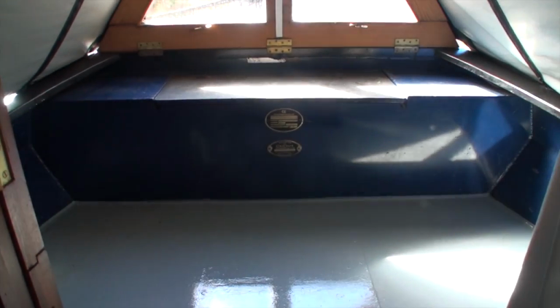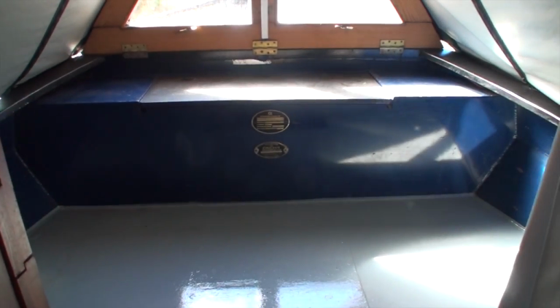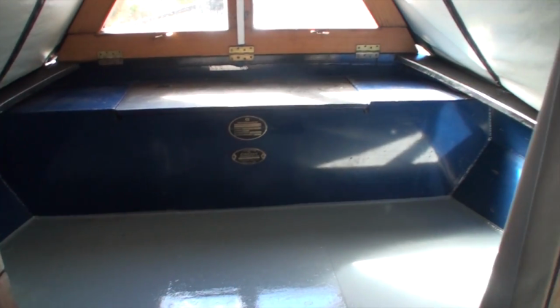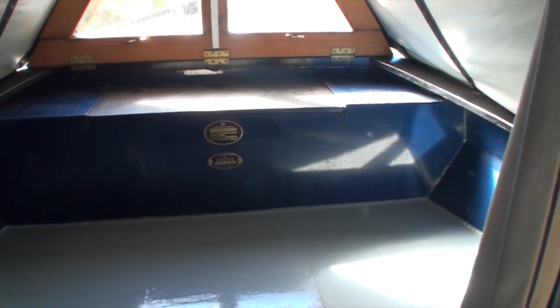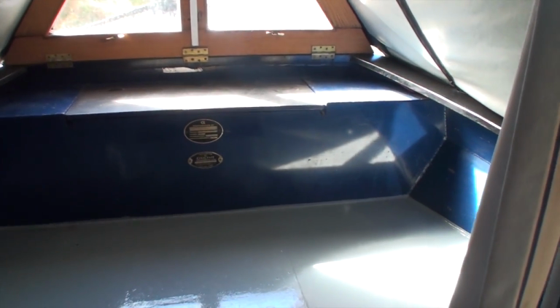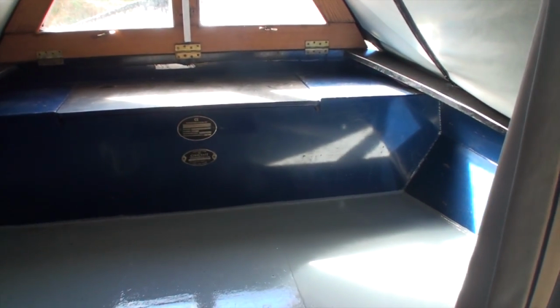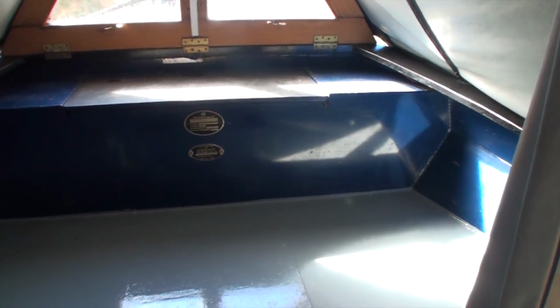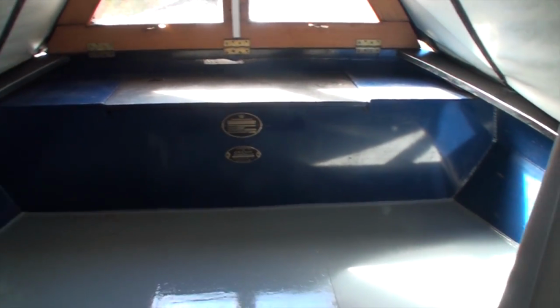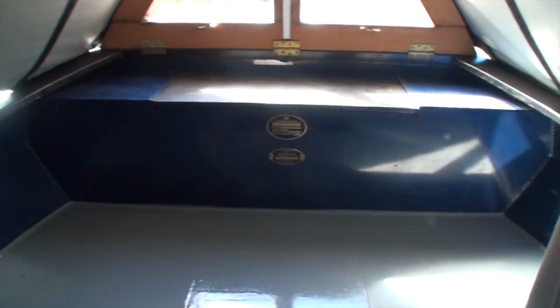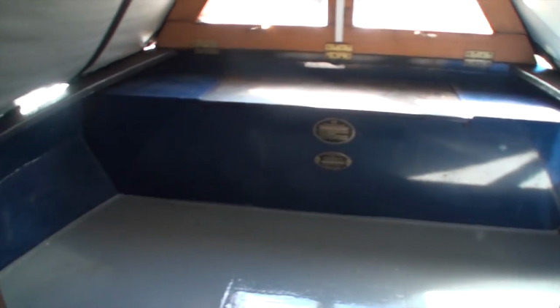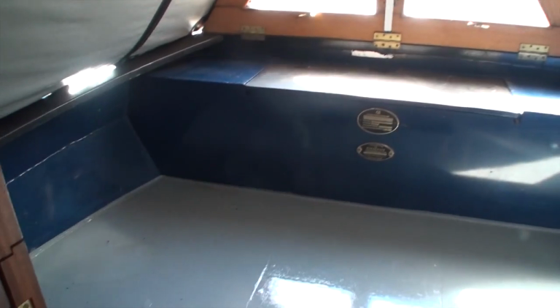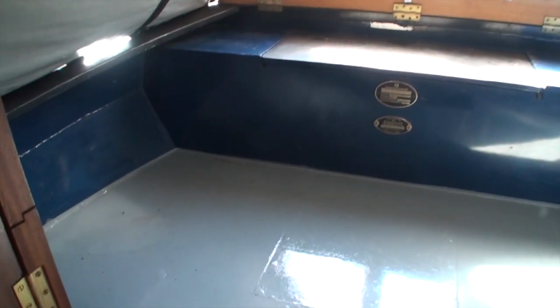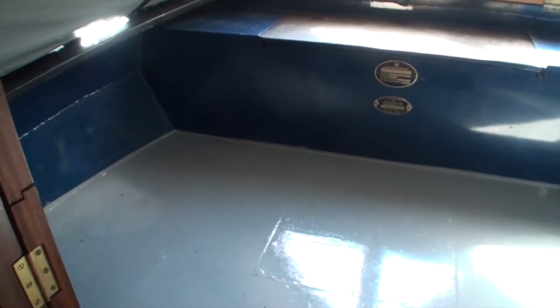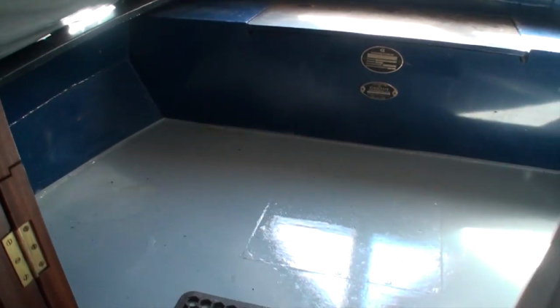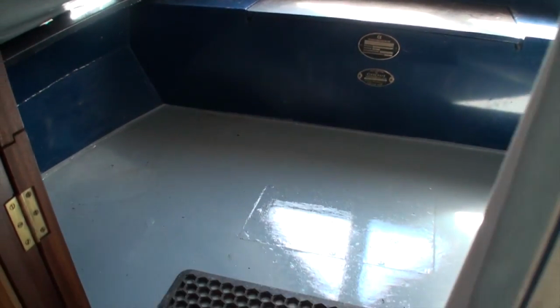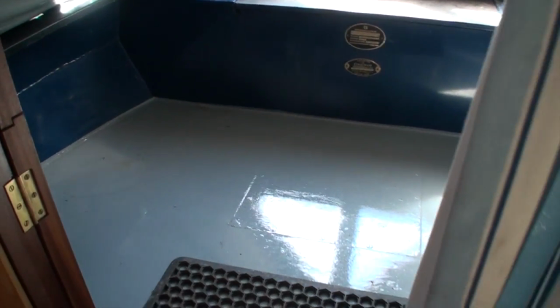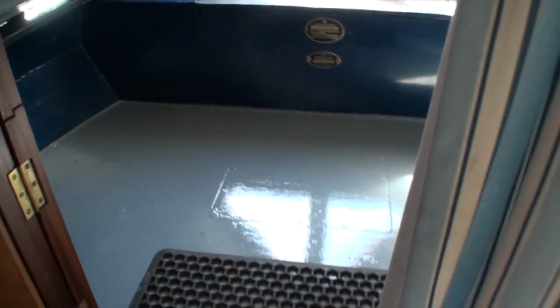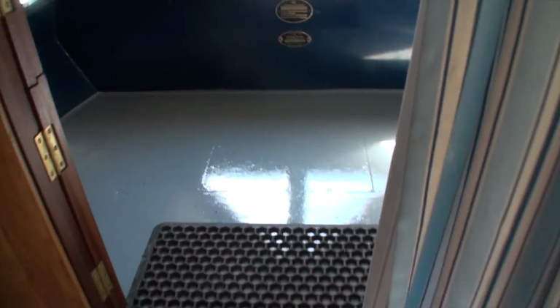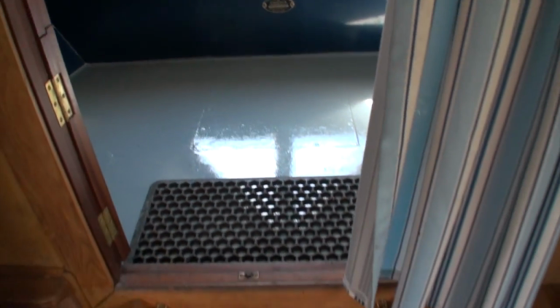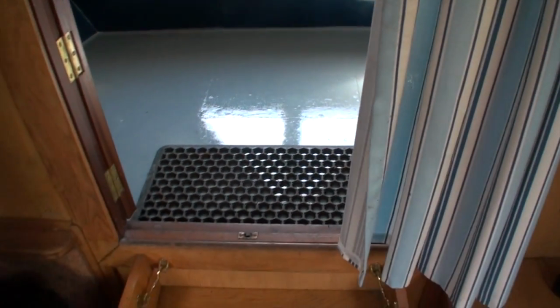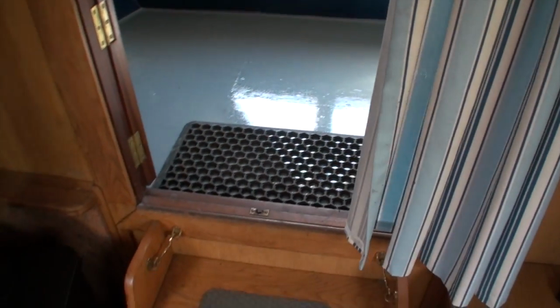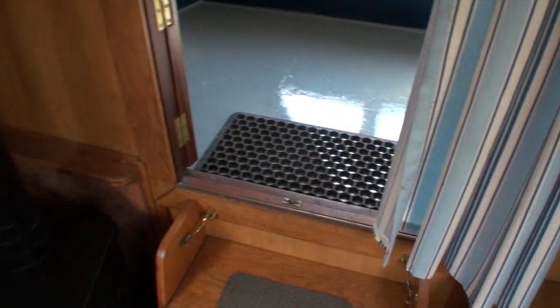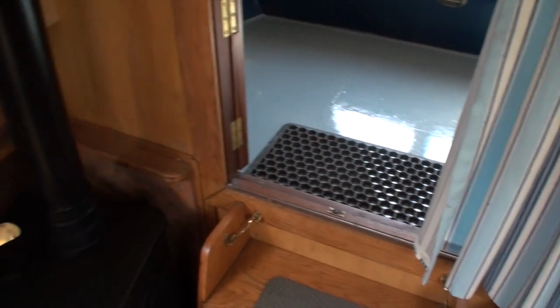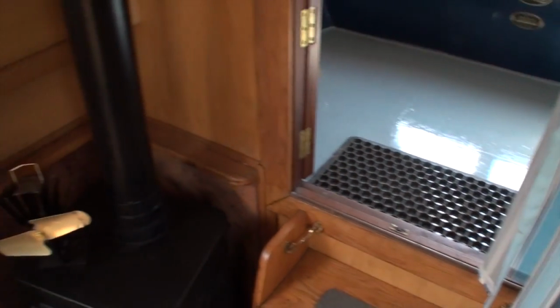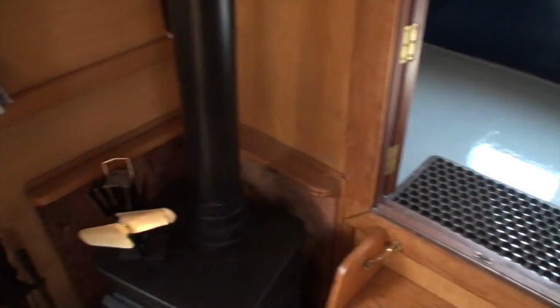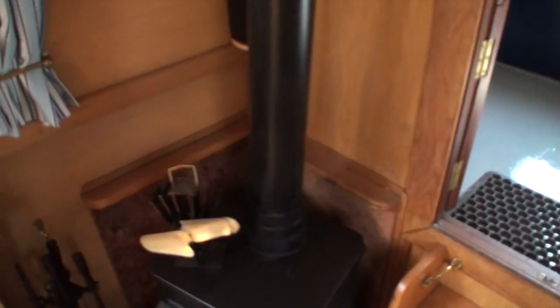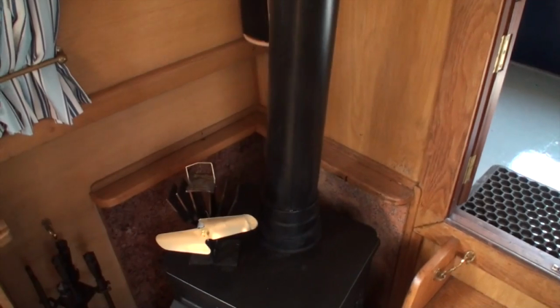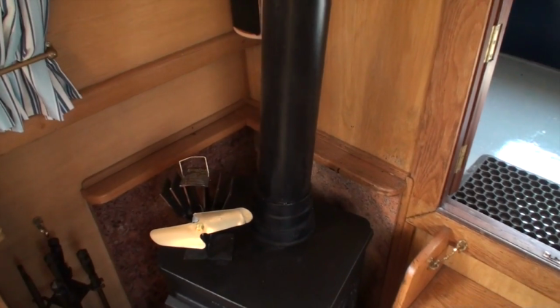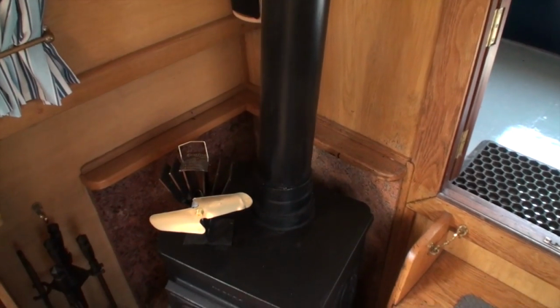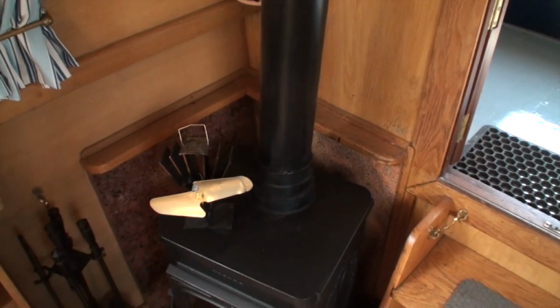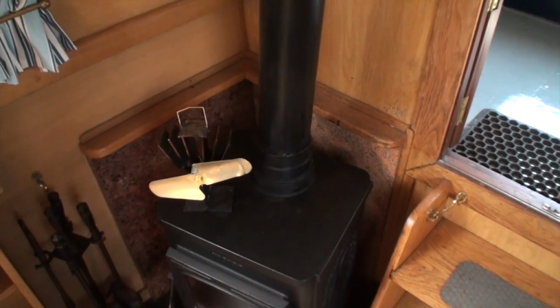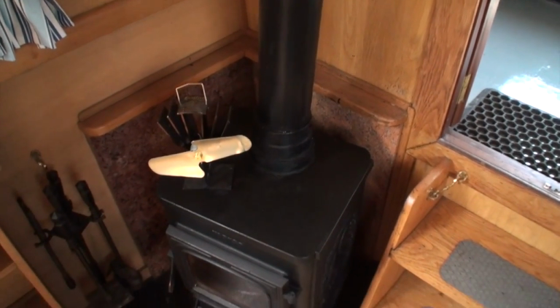The interior fit-out is by a company called Bath Narrowboats, who don't fit out anymore — they just stopped doing it — but they still trade down at the Bath end of the Kennet and Avon Canal.